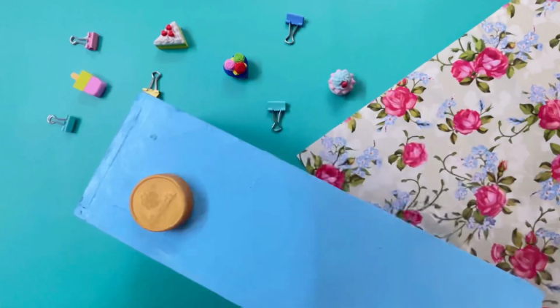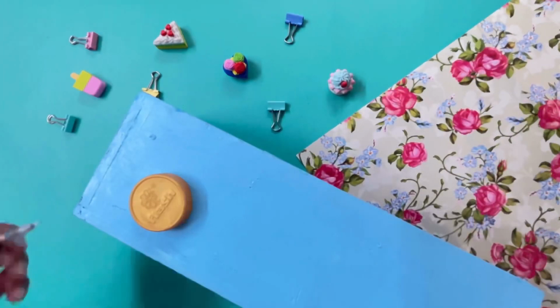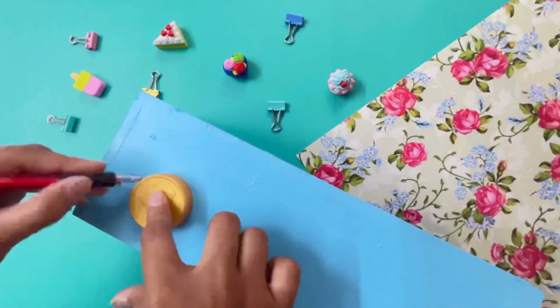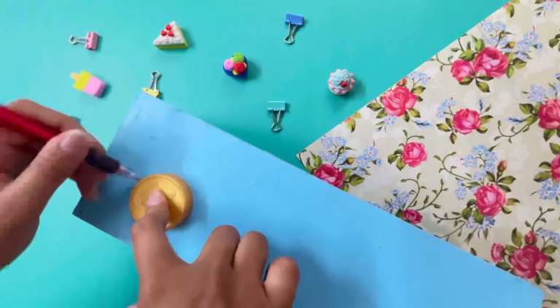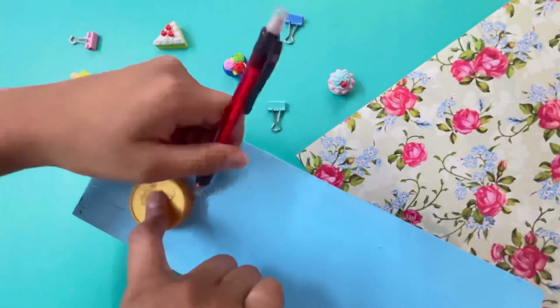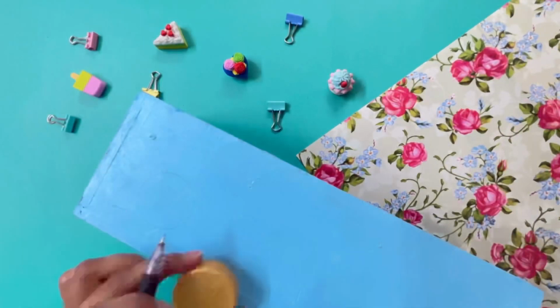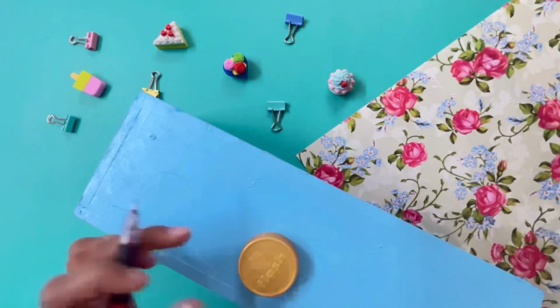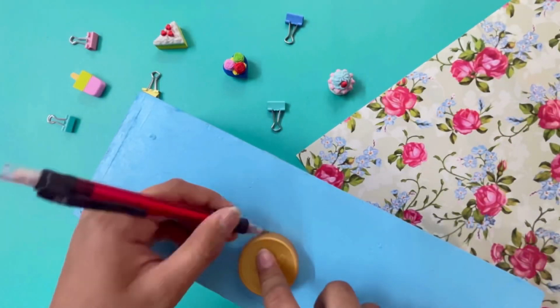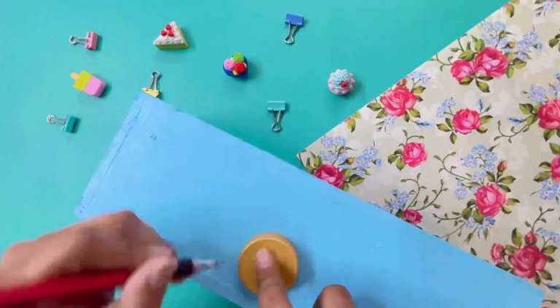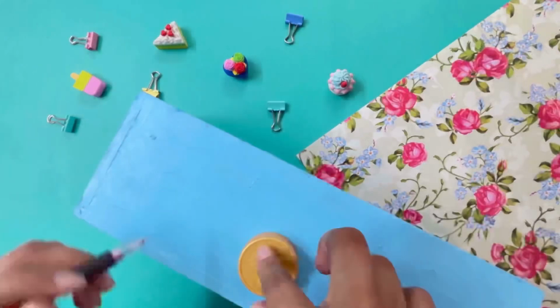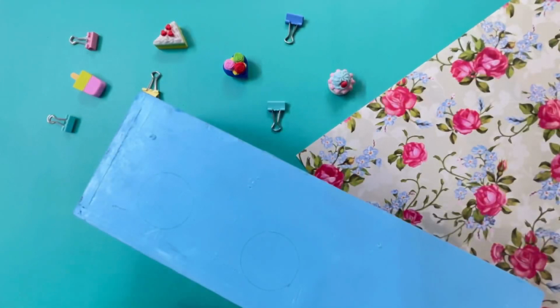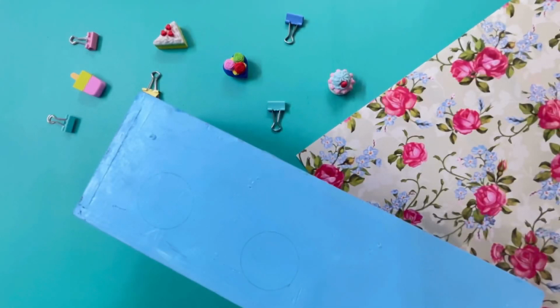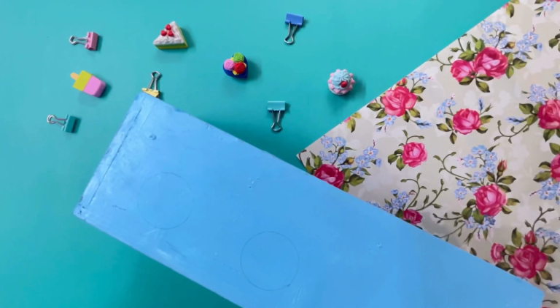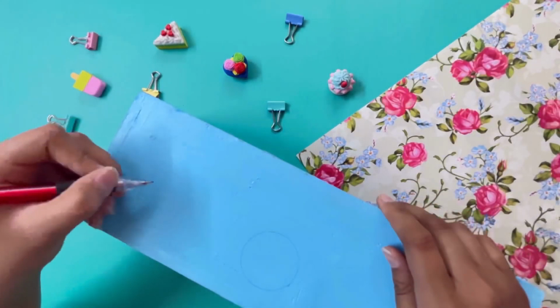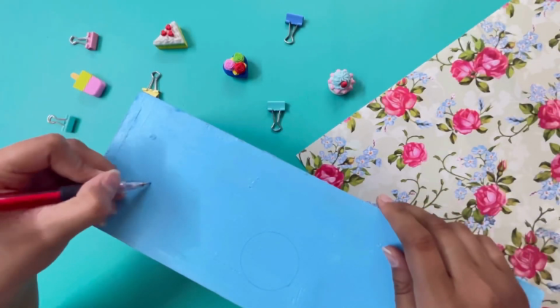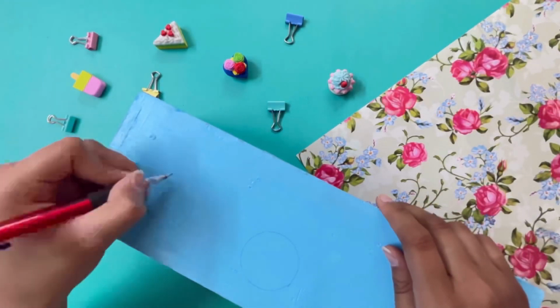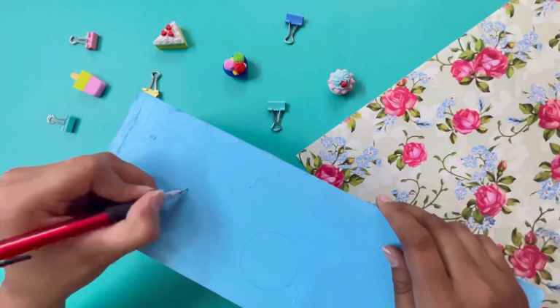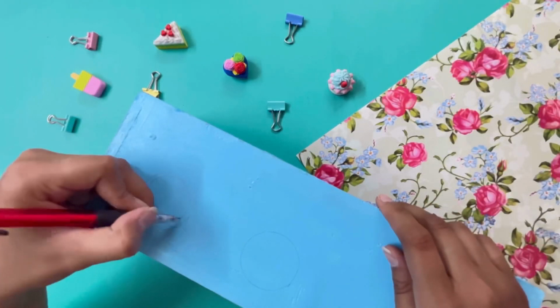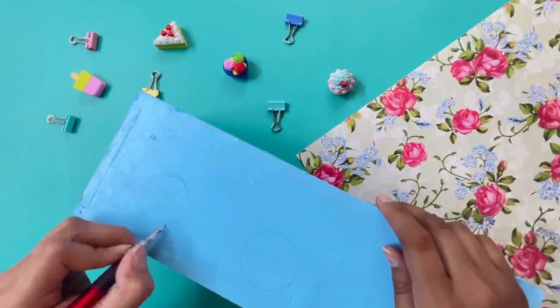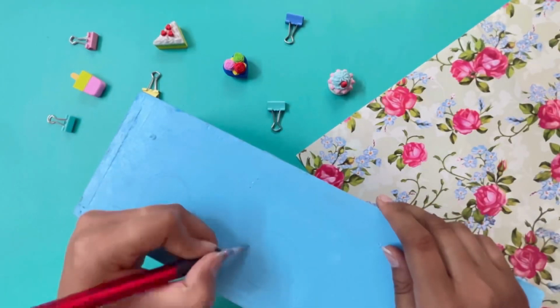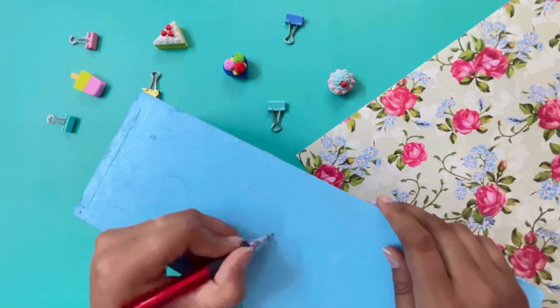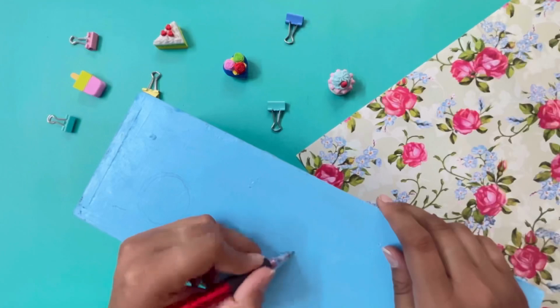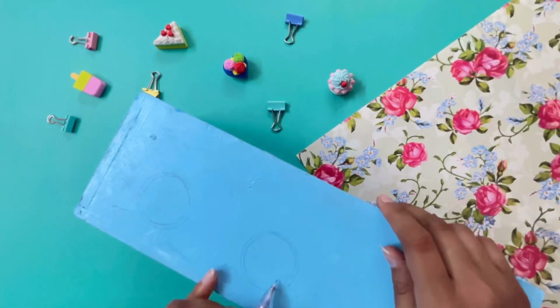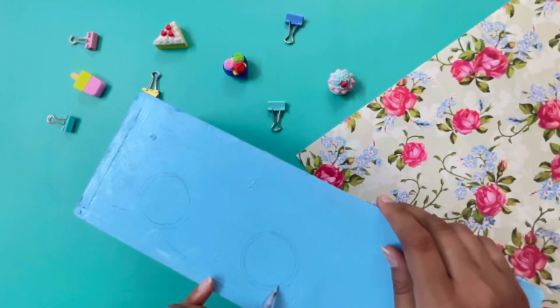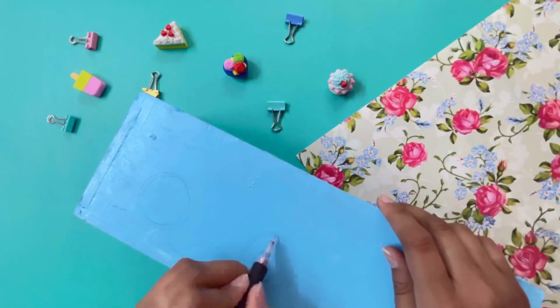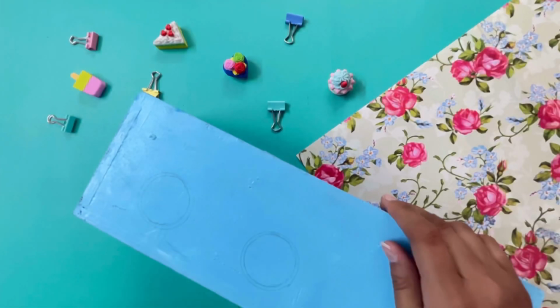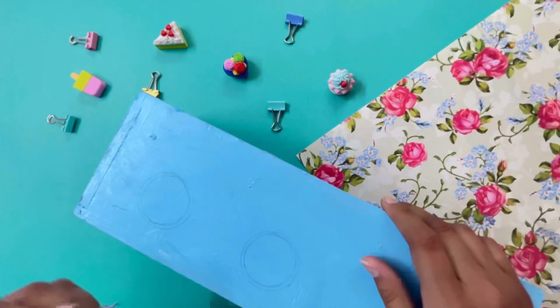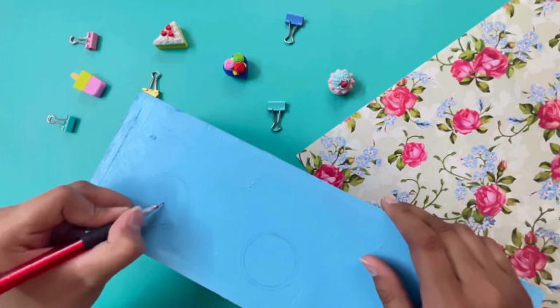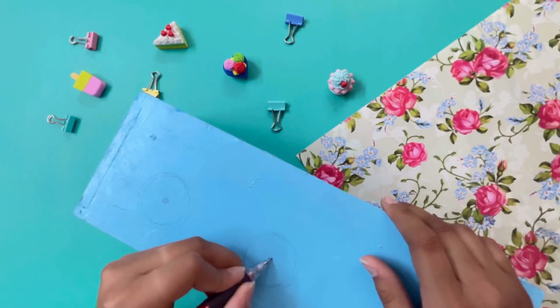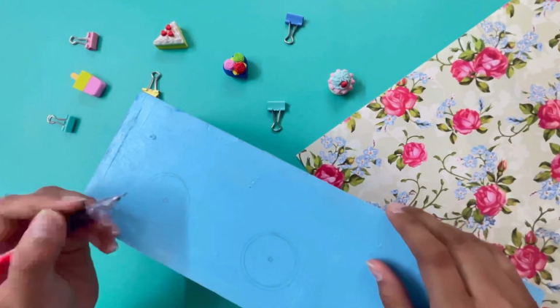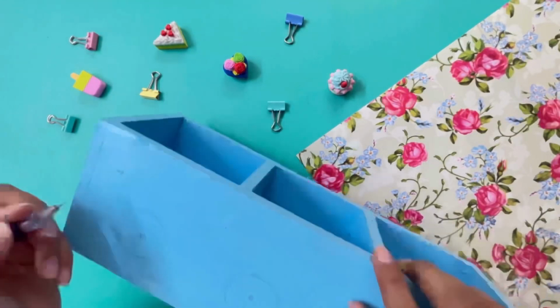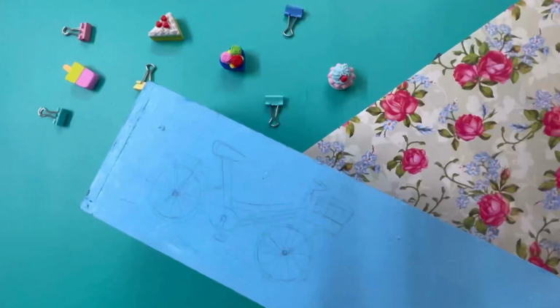I'm making a cute bicycle design here. I got some inspiration from Google, and I've drawn circles to start building out the bicycle shape.